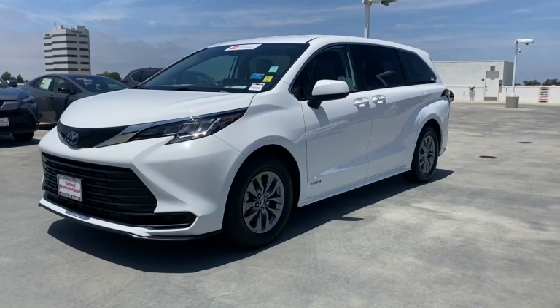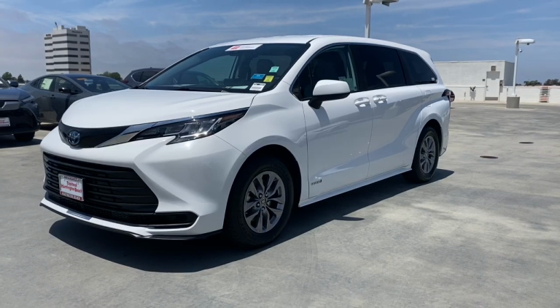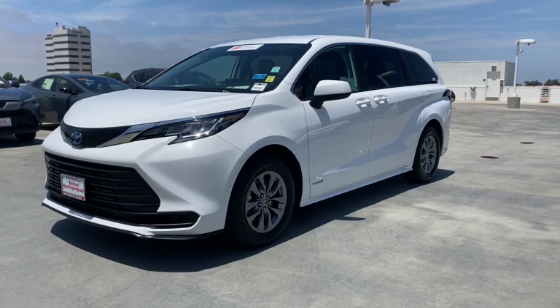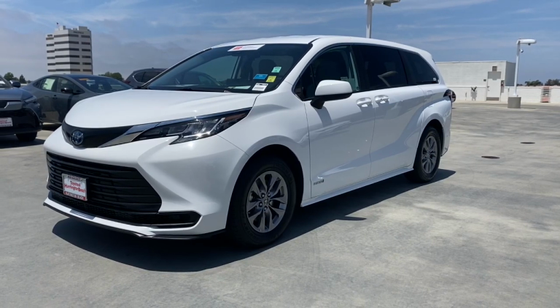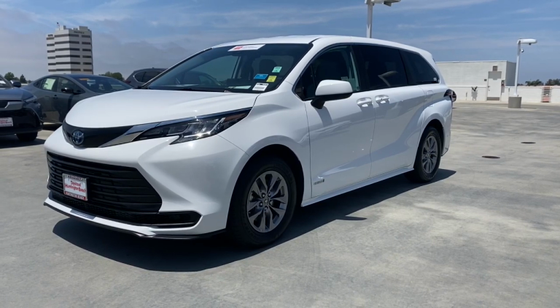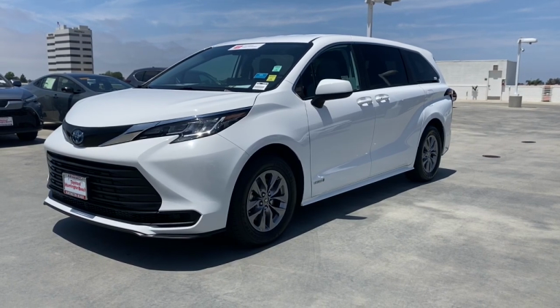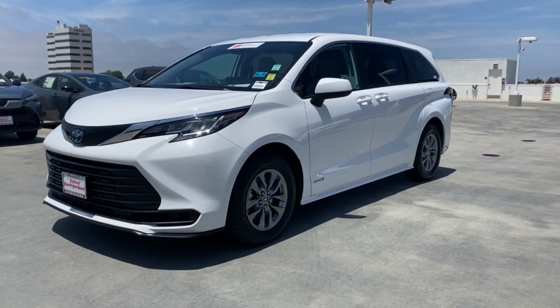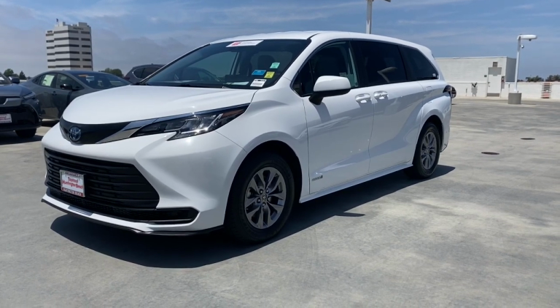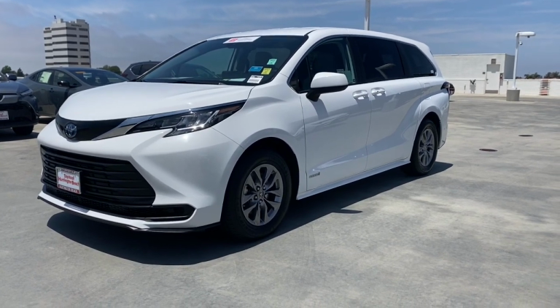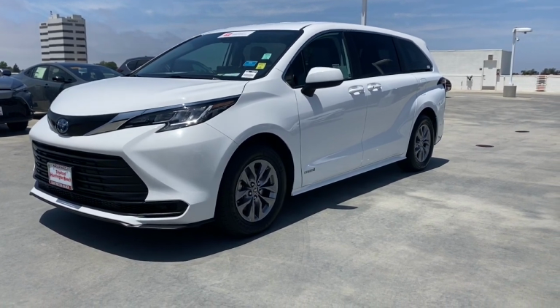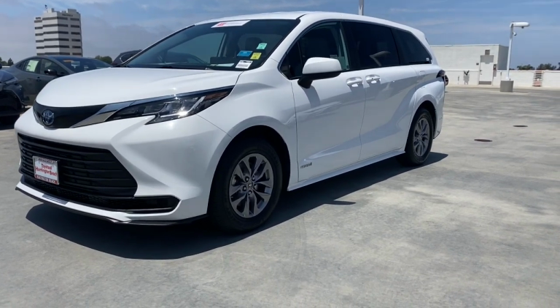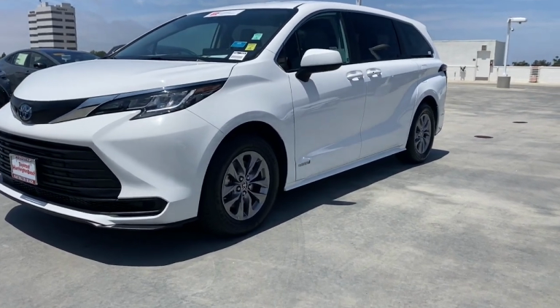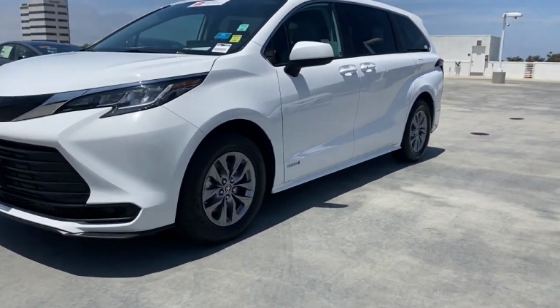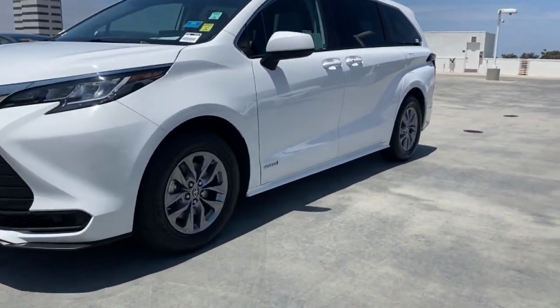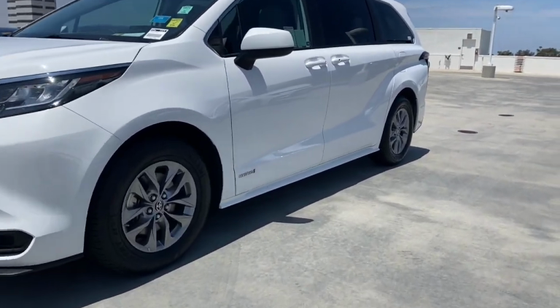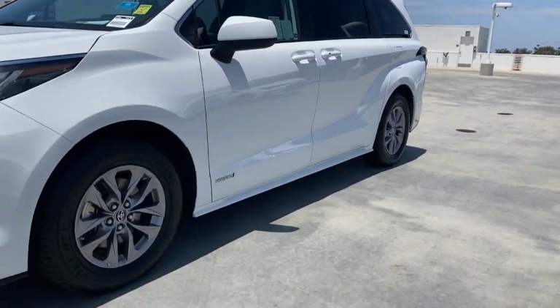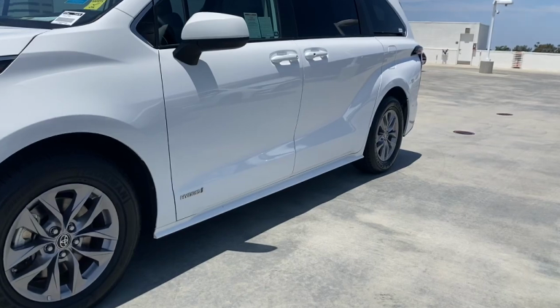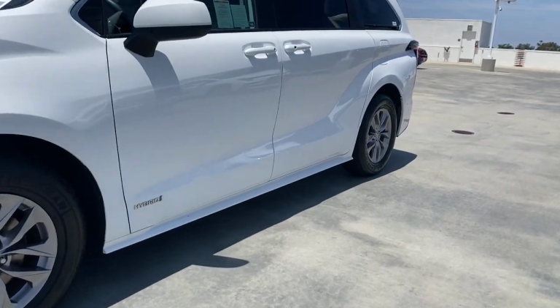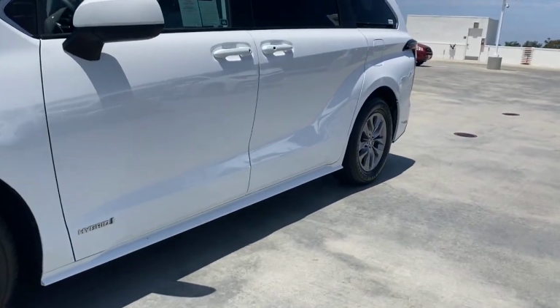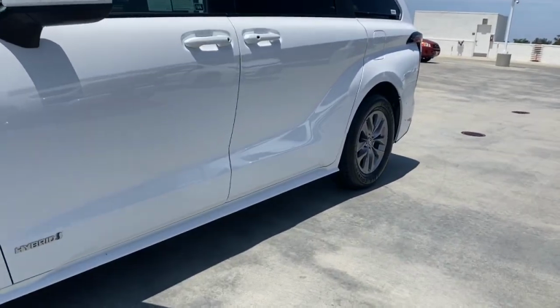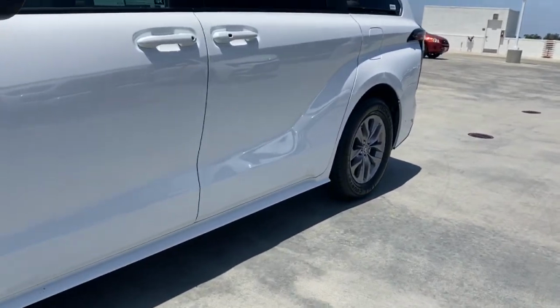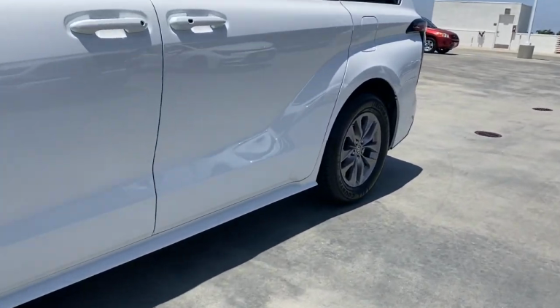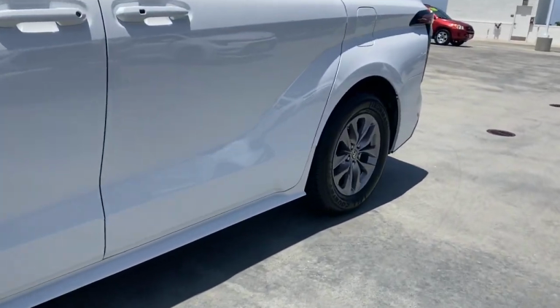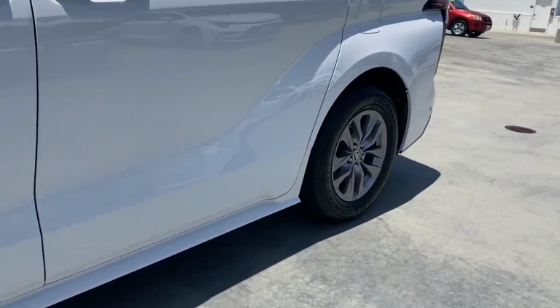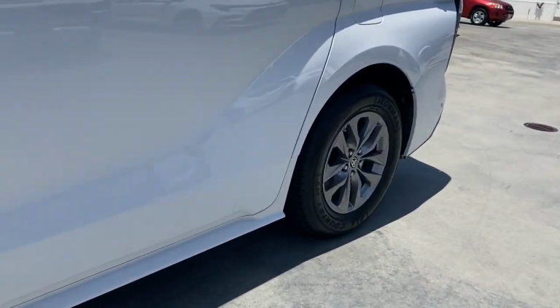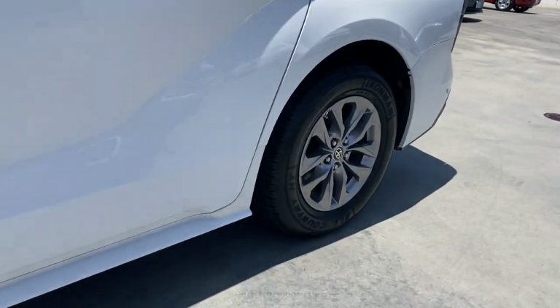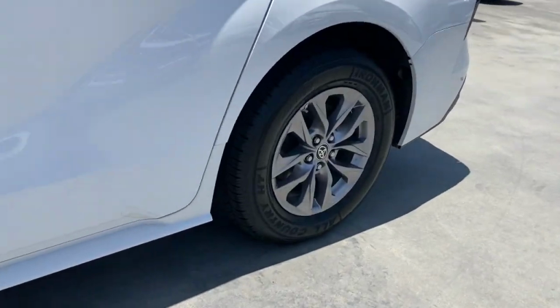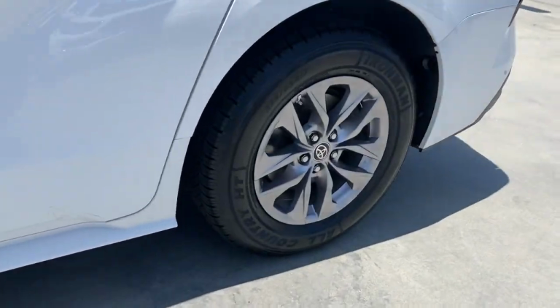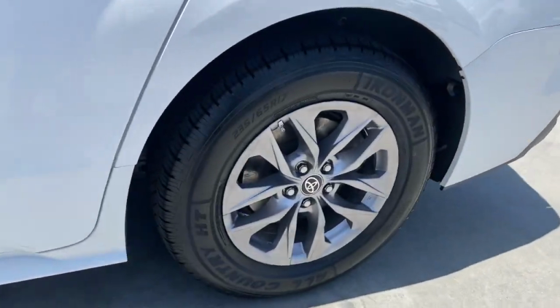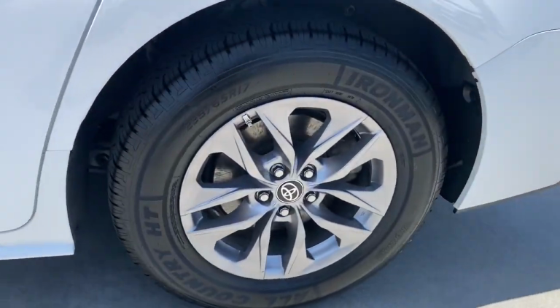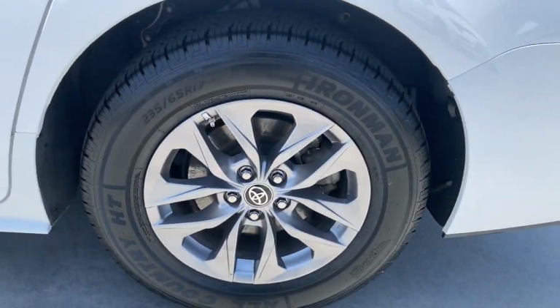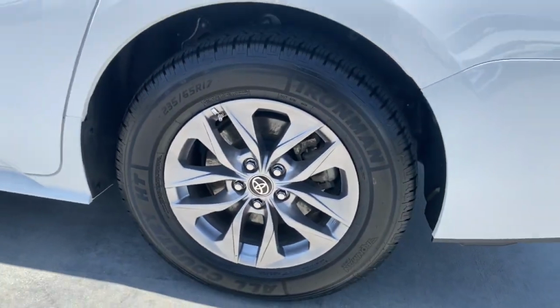You're going to love the 2021 Toyota Sienna. With less than 70,000 miles on the odometer, this vehicle stands out from the rest.